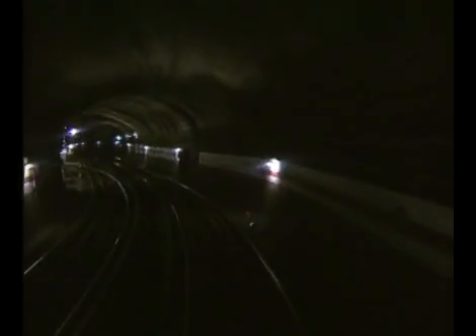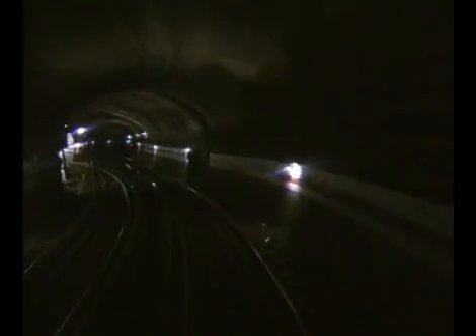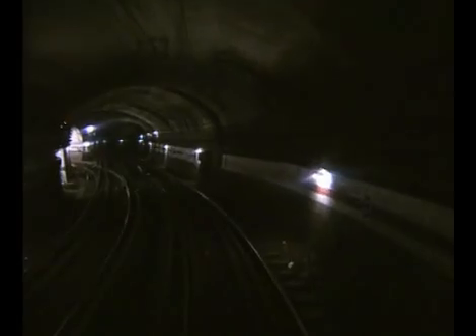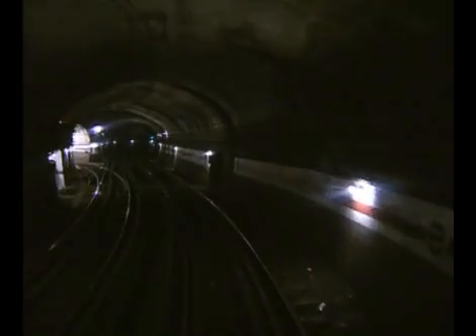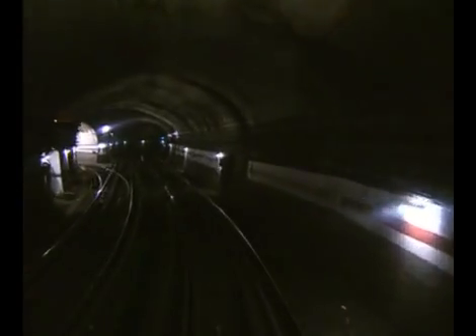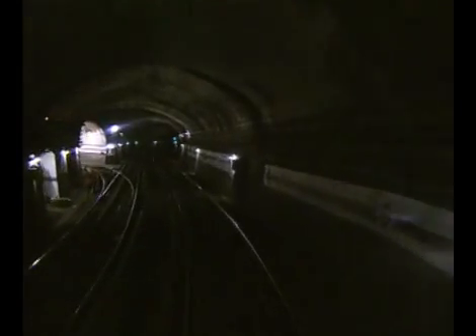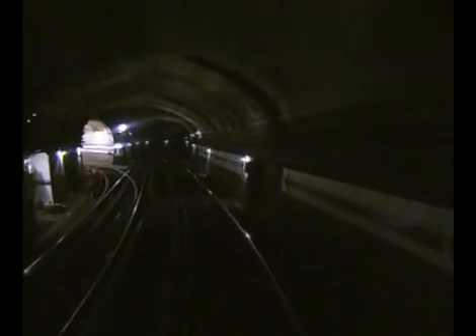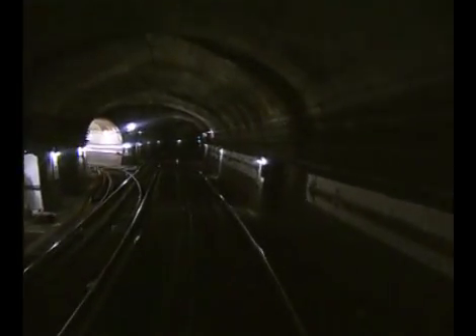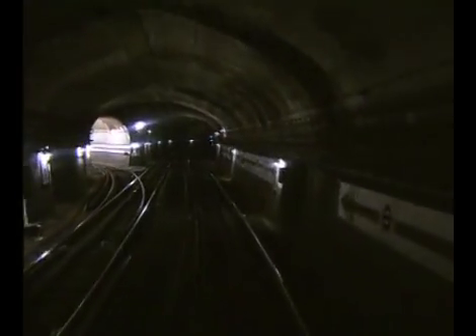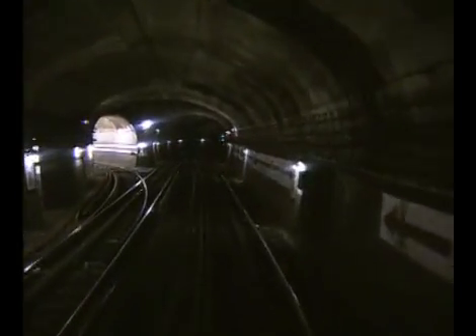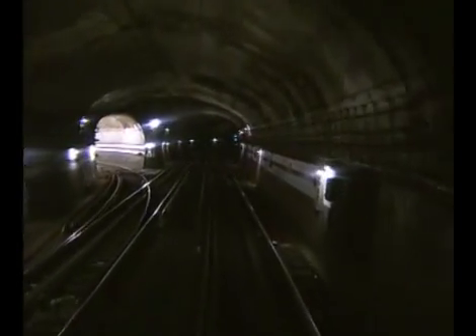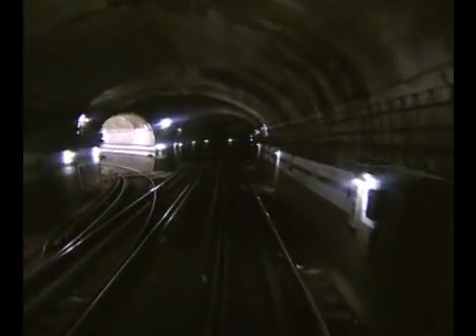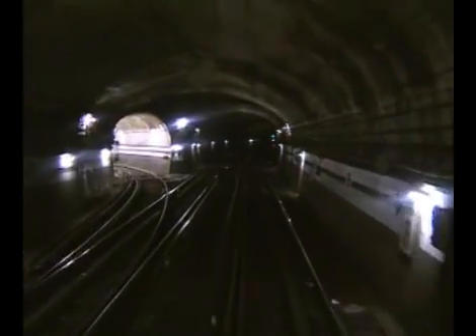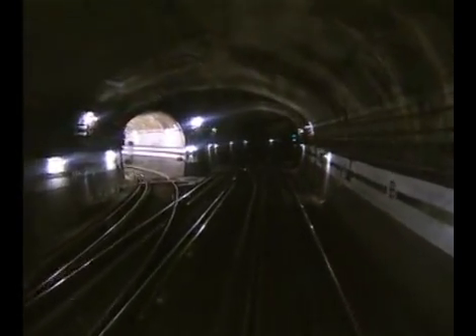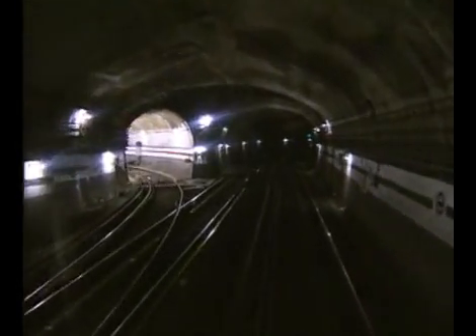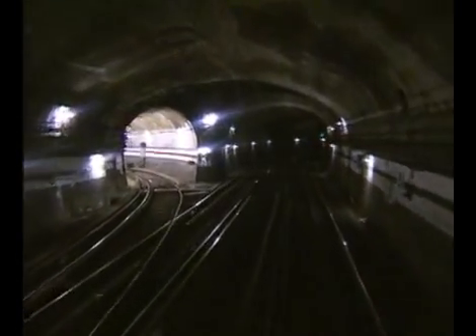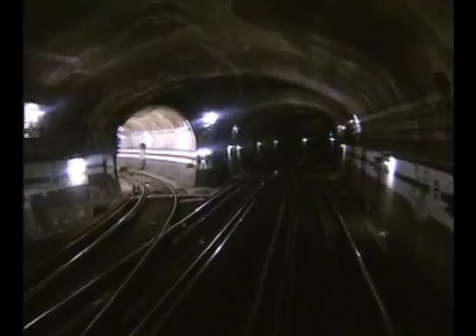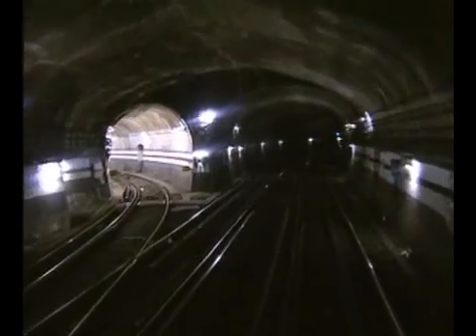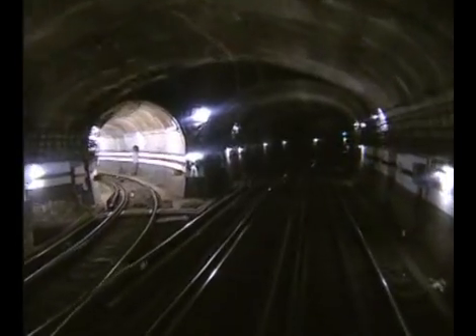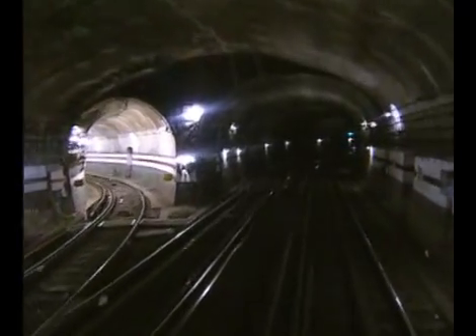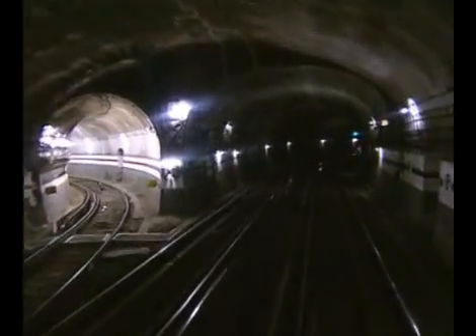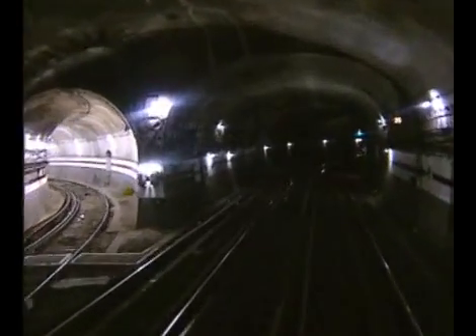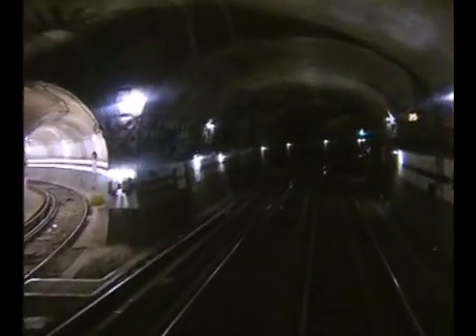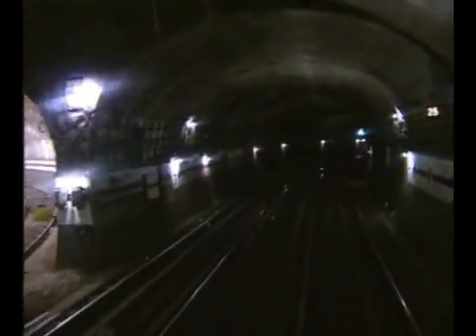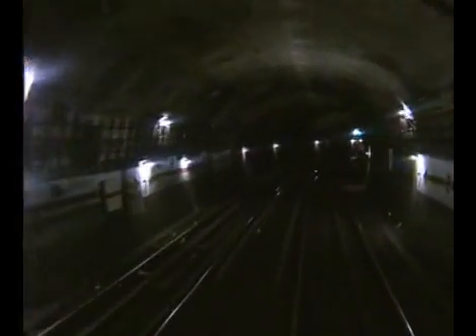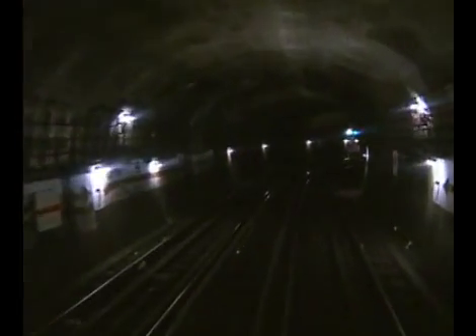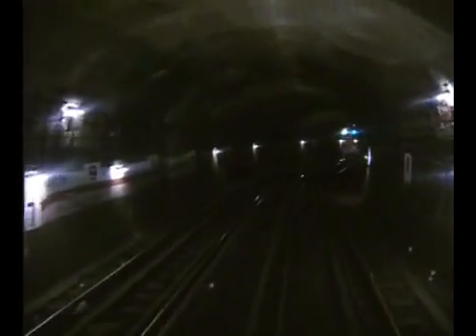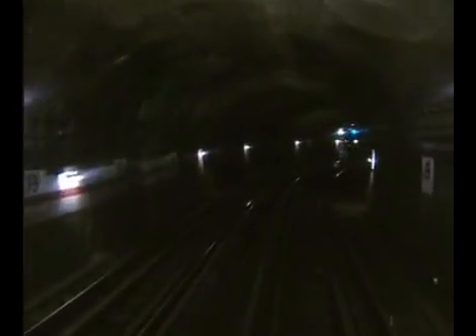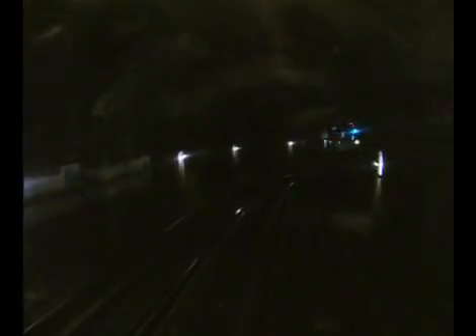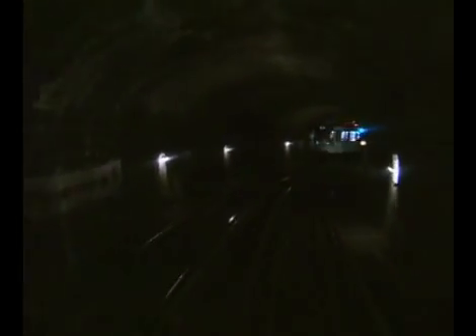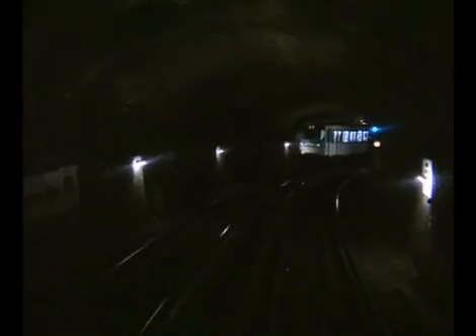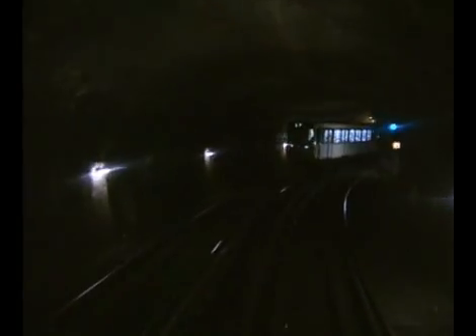Cette bifurcation mène aux voies de garage. Notez la forme particulière de la partie supérieure du tunnel. Elle ressemble en quelque sorte à une anse de panier et est typique des tunnels construits sur les premières lignes du réseau.